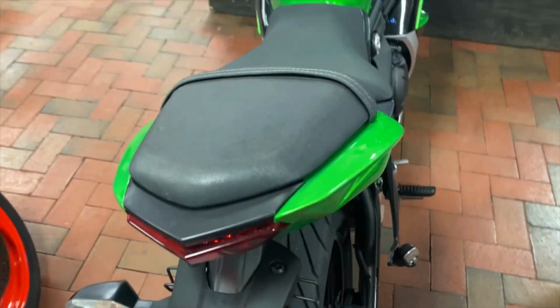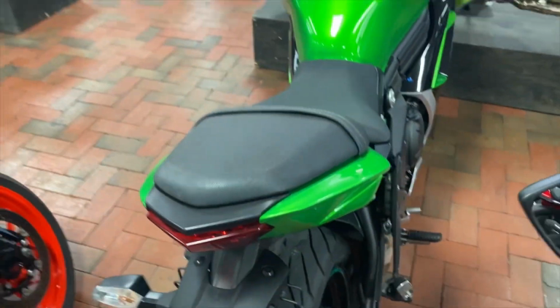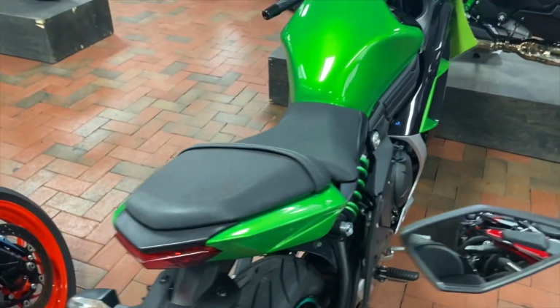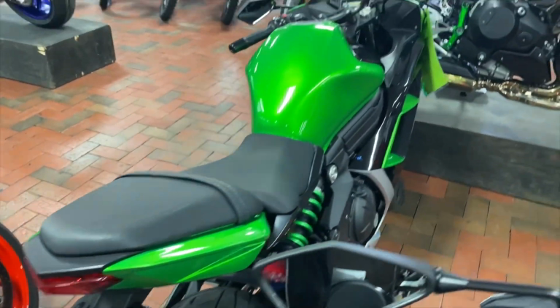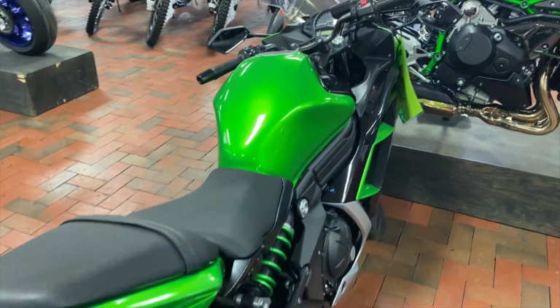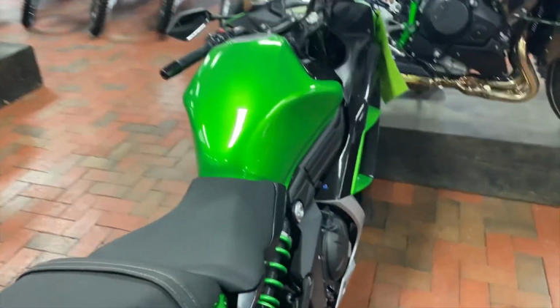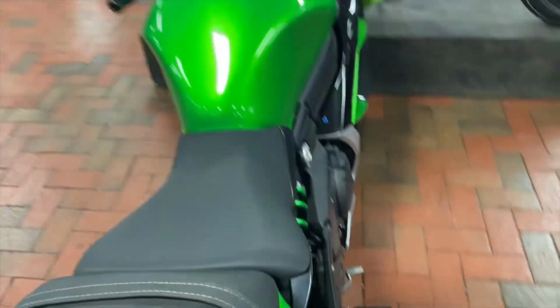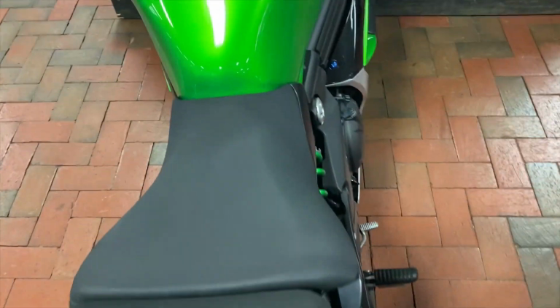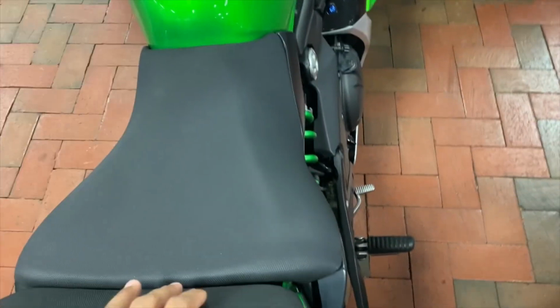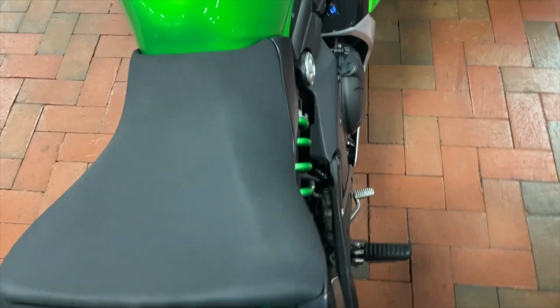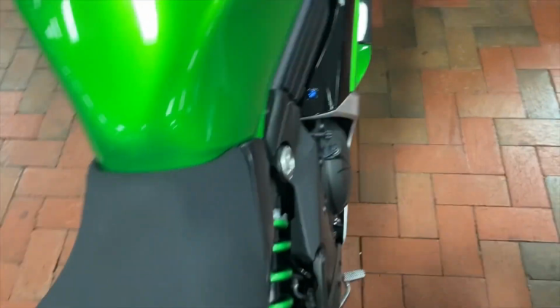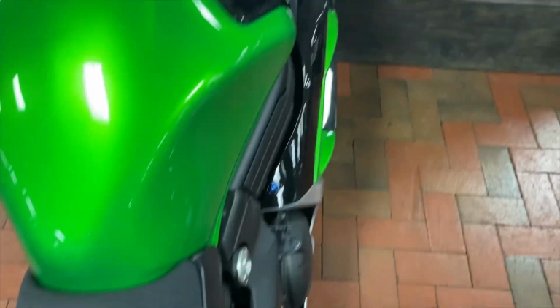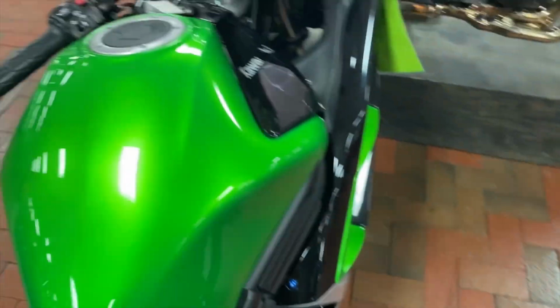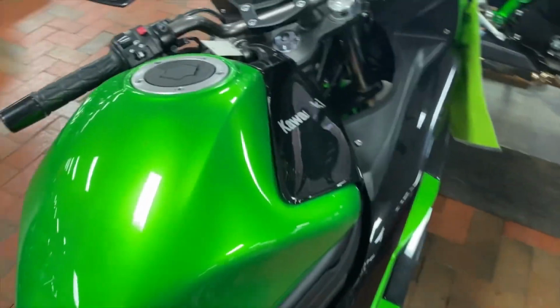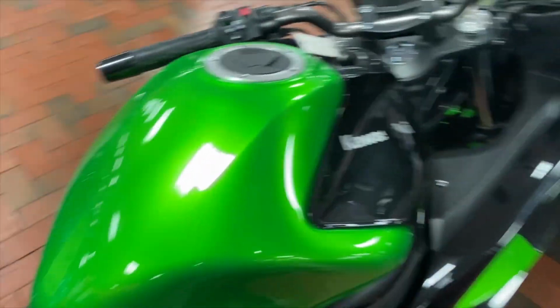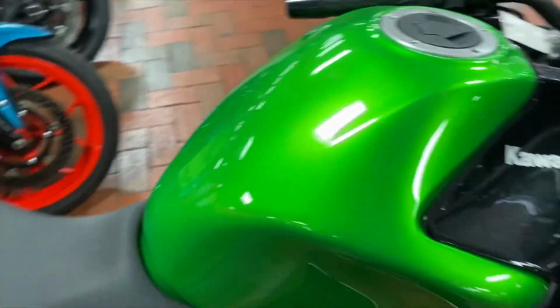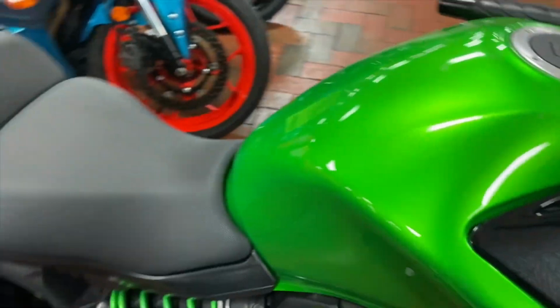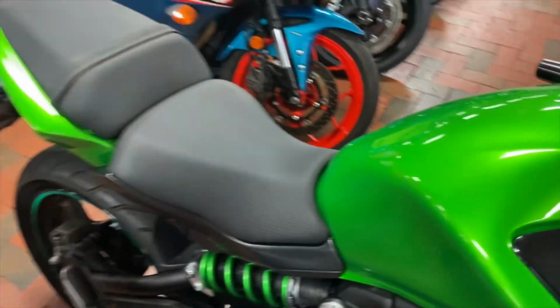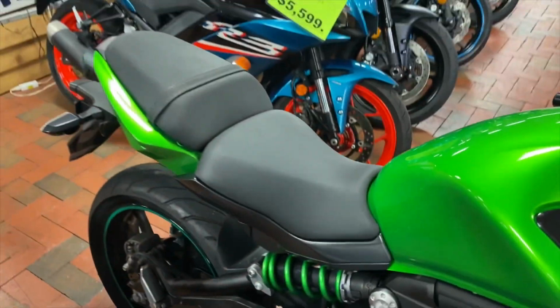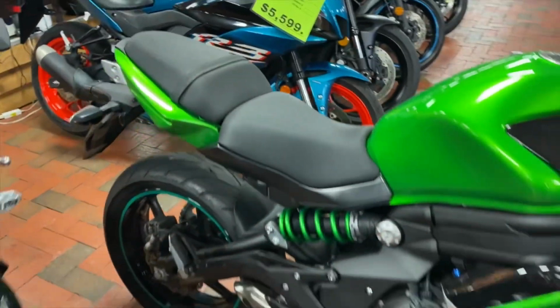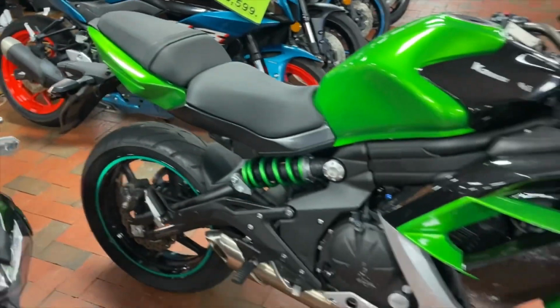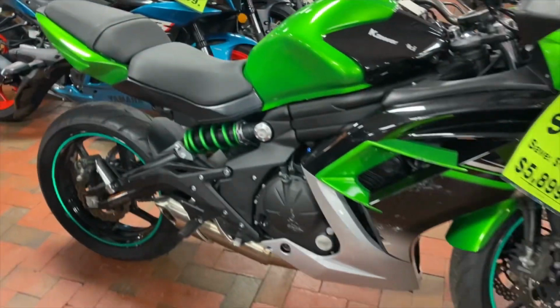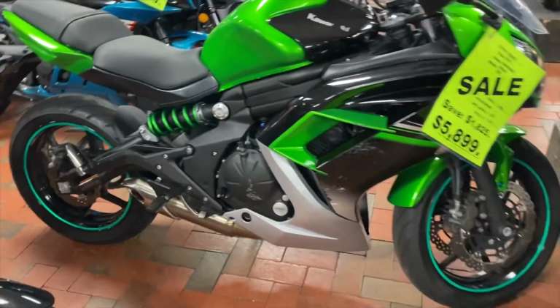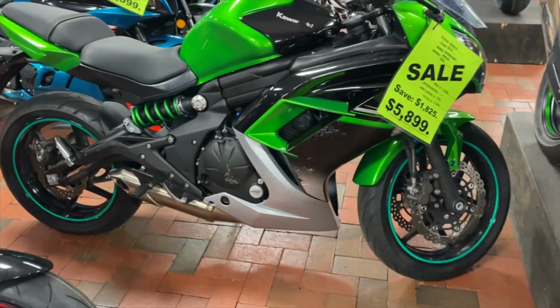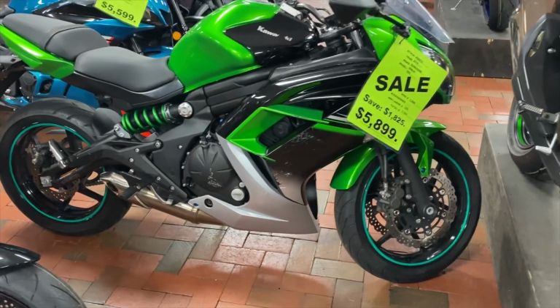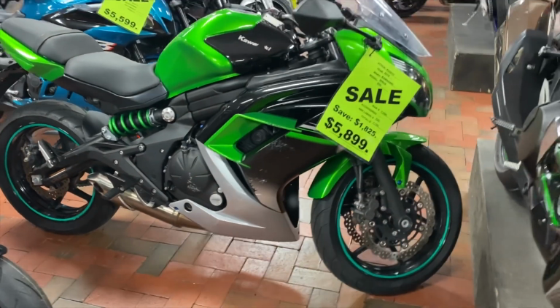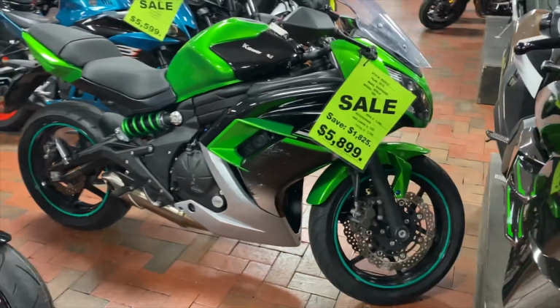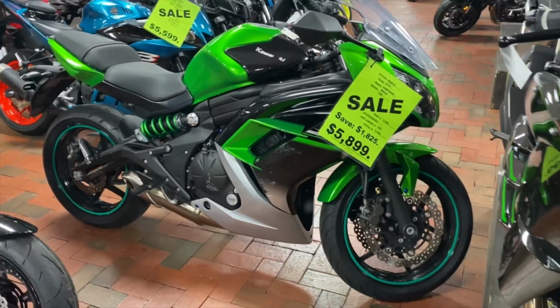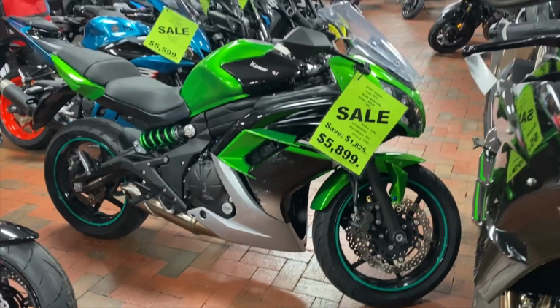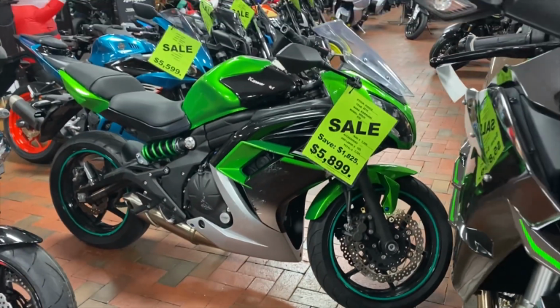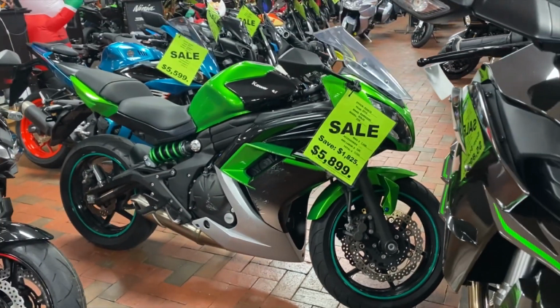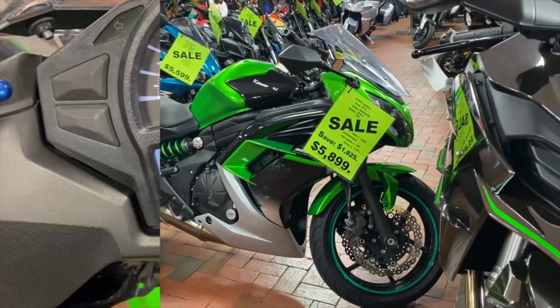Very versatile too — perfect for commute rides and long travel rides with its upright seating position. It's definitely a really fun bike to take out for any and every ride.